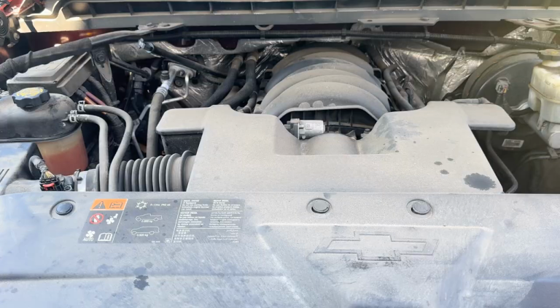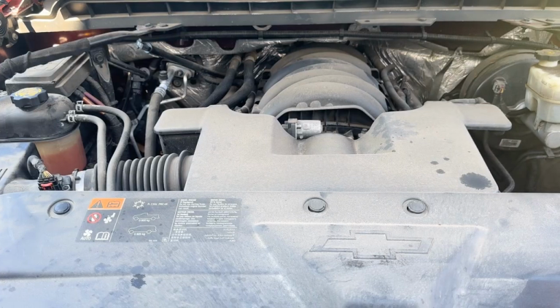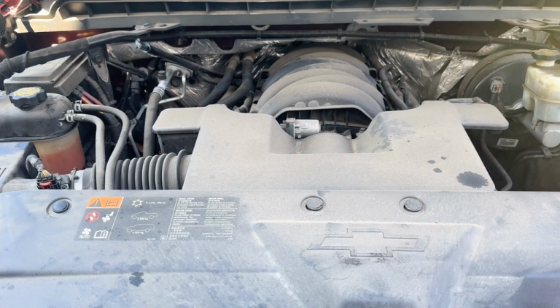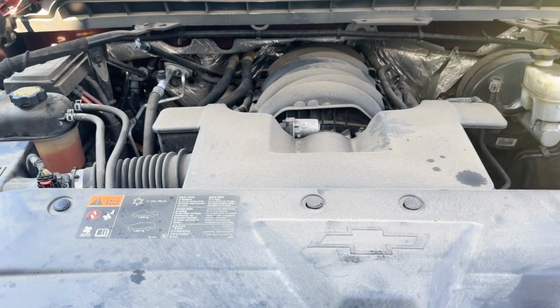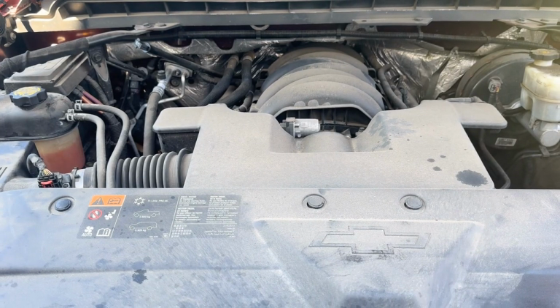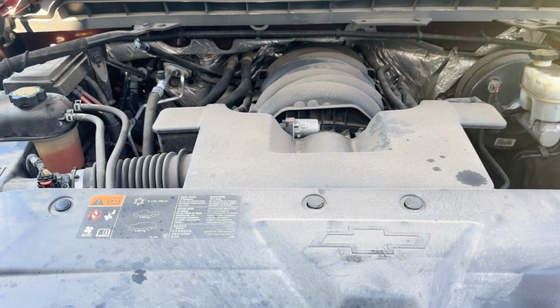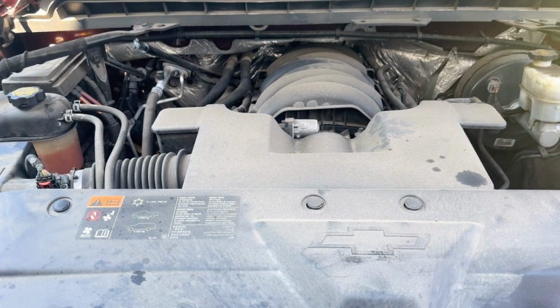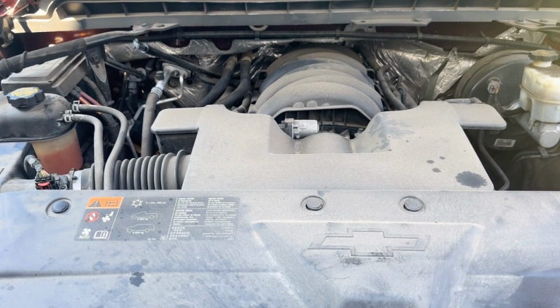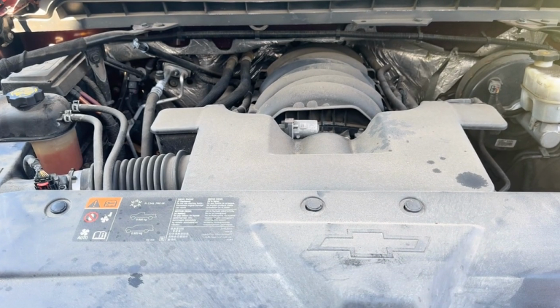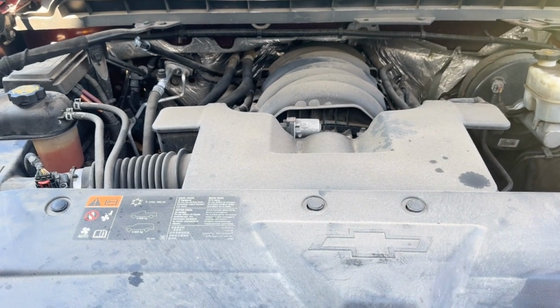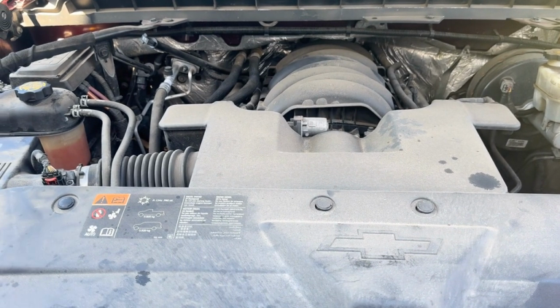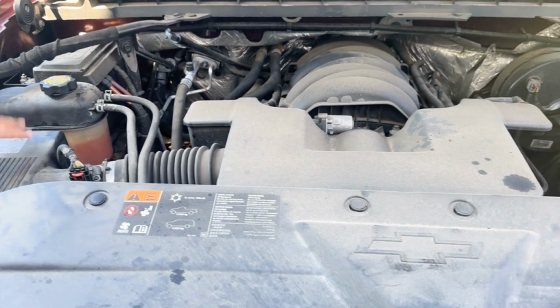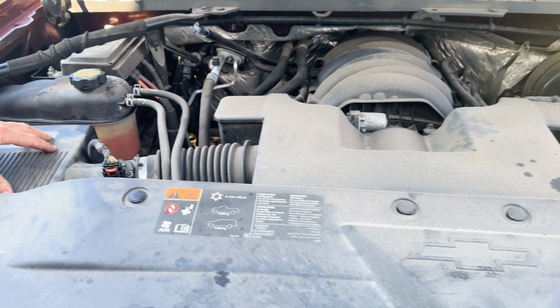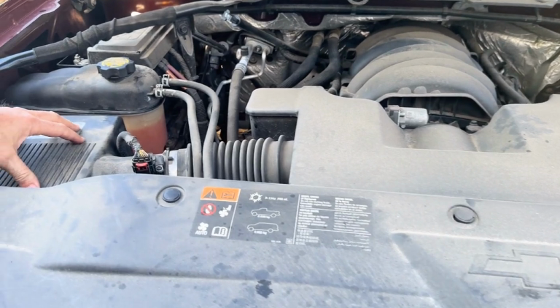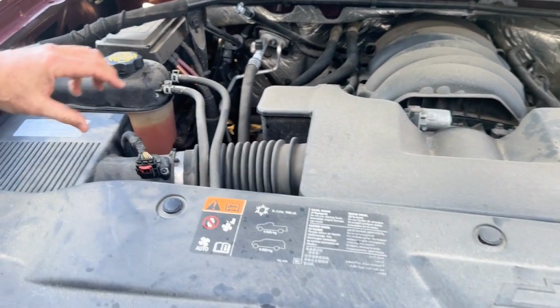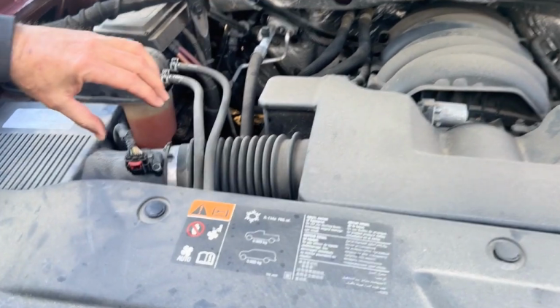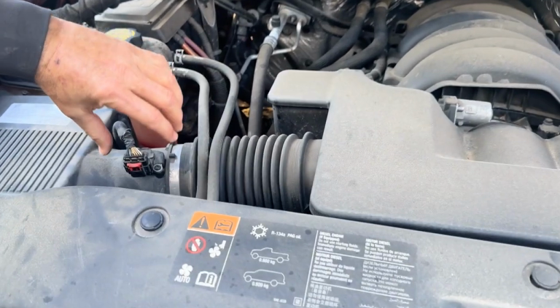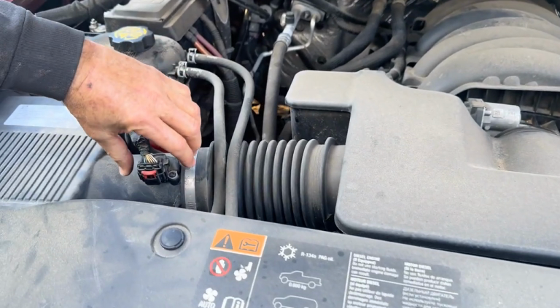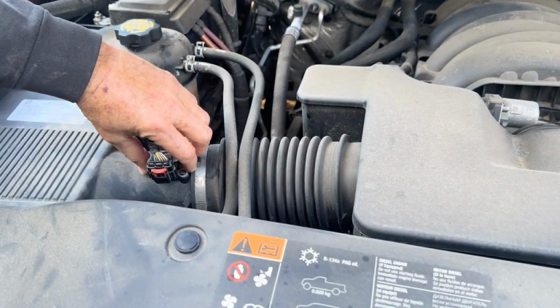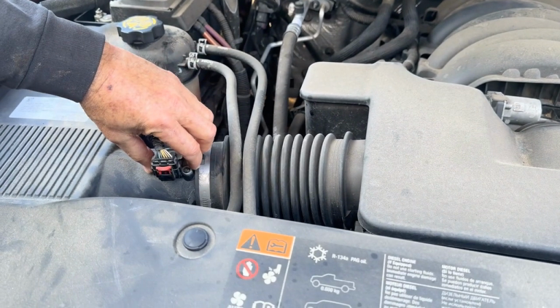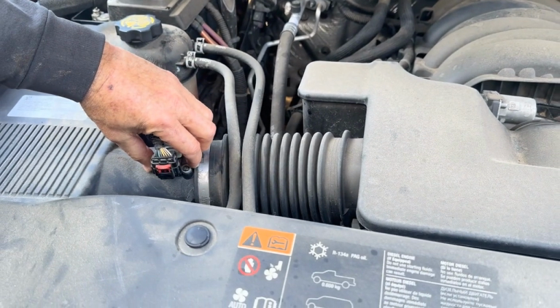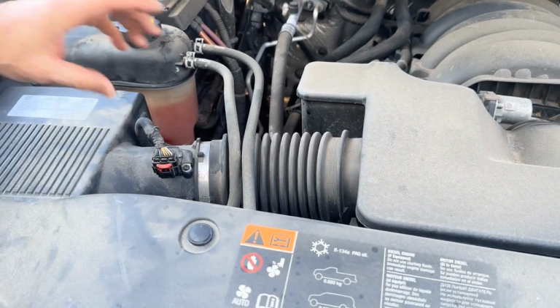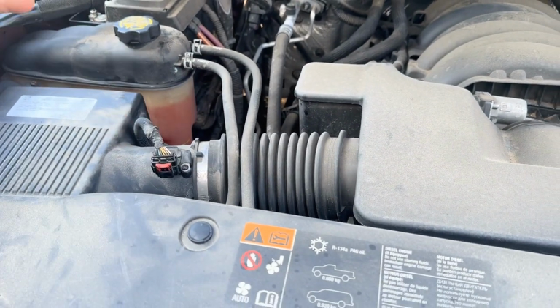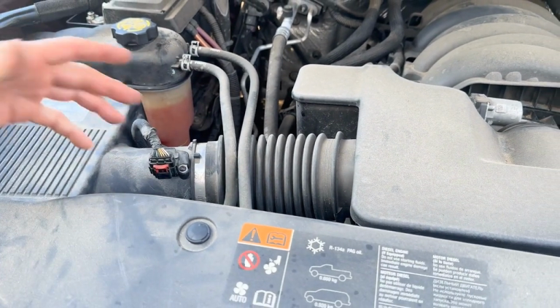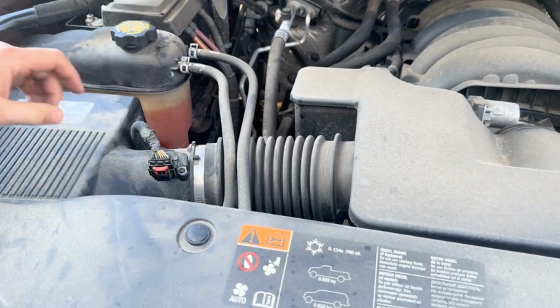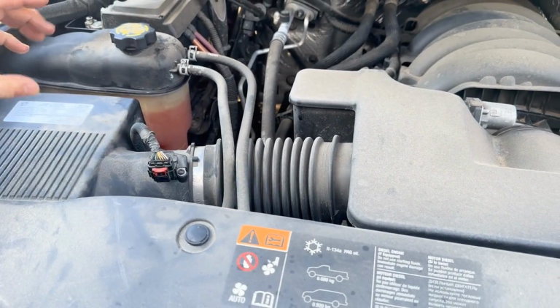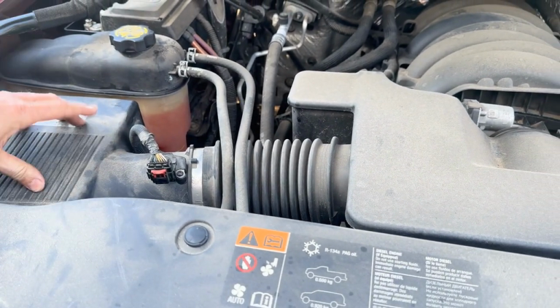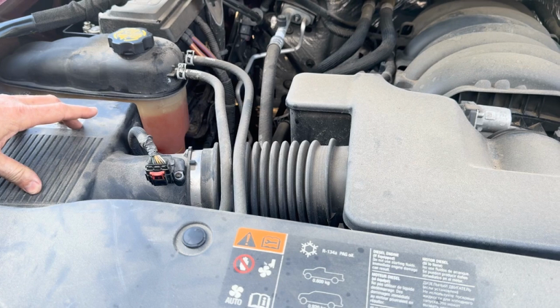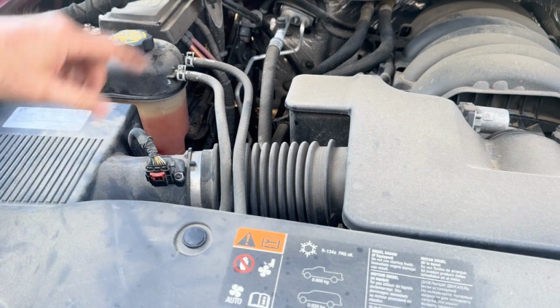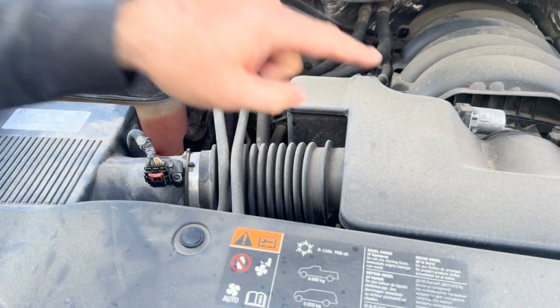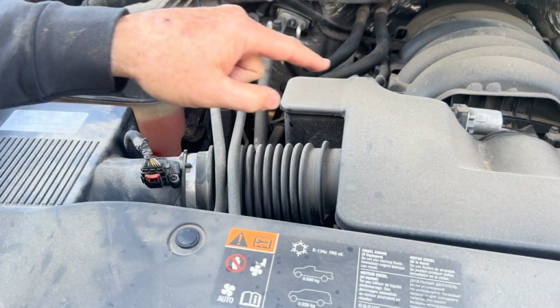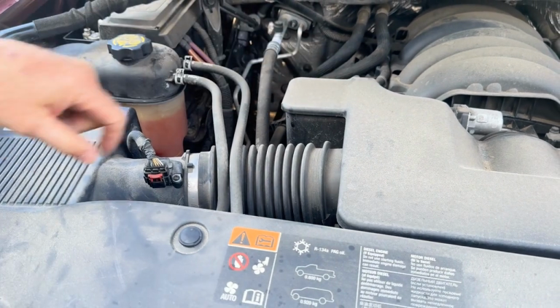This is your GM 5.3 motor. Your air cleaner happens to be here, so your mass airflow sensor is right here — it's always going to be between your air cleaner and your throttle body.